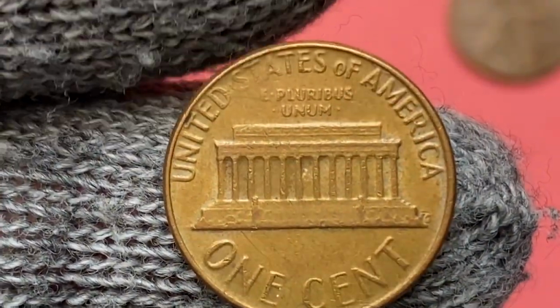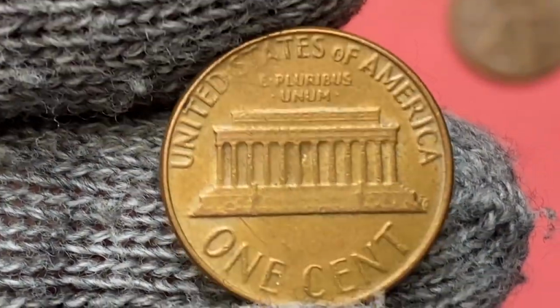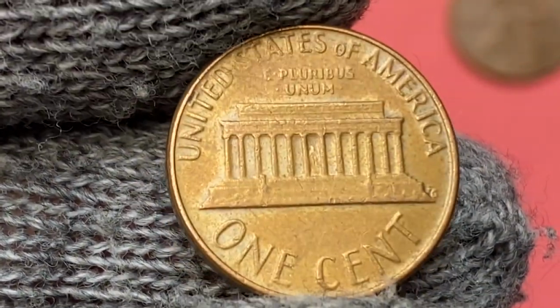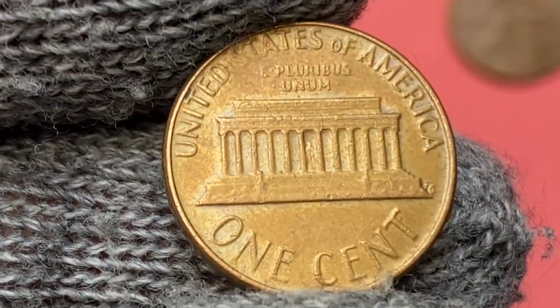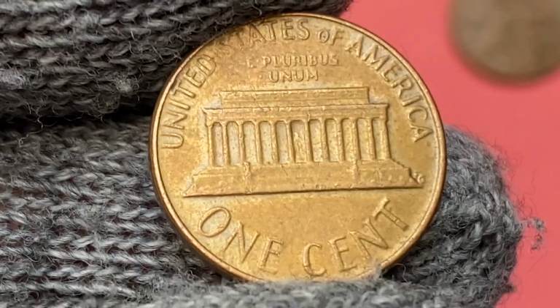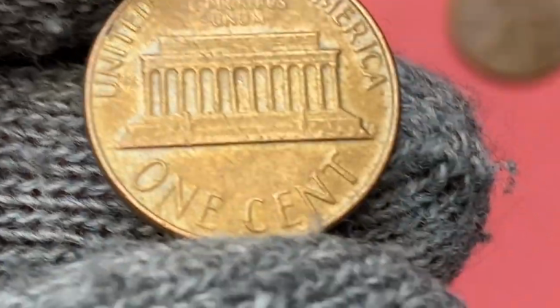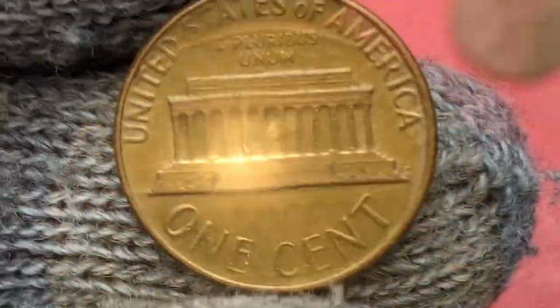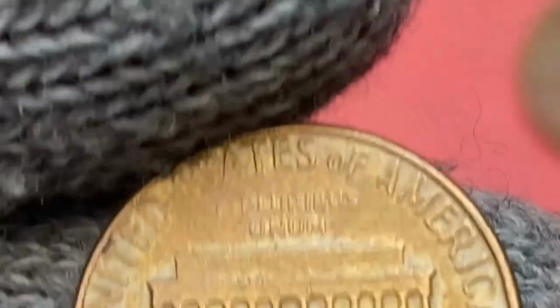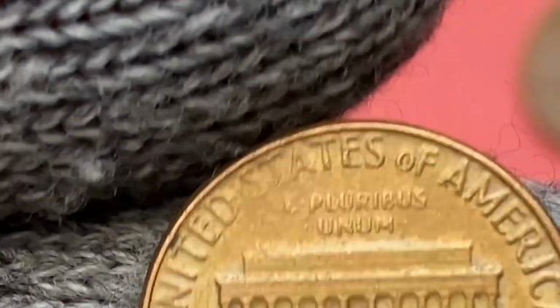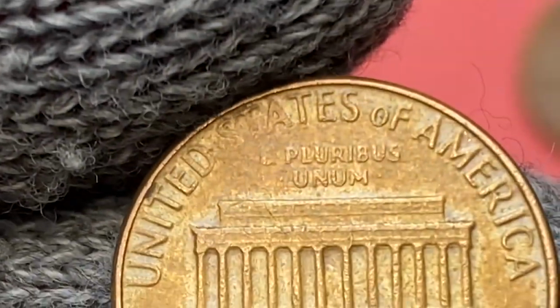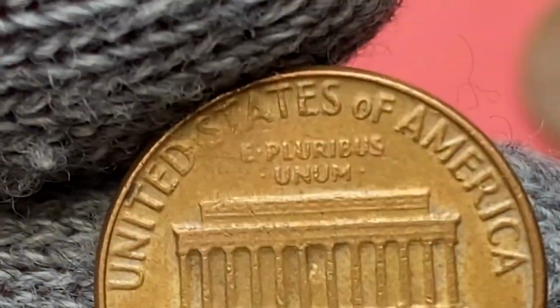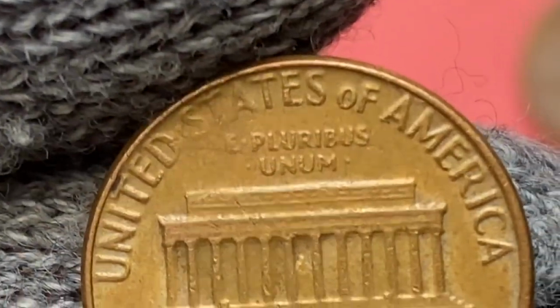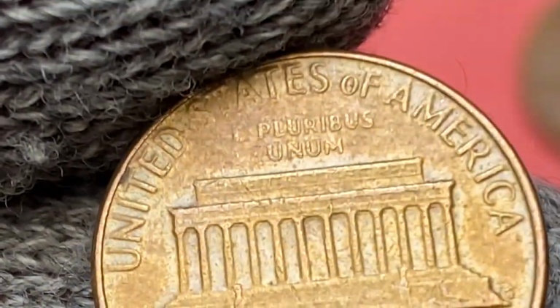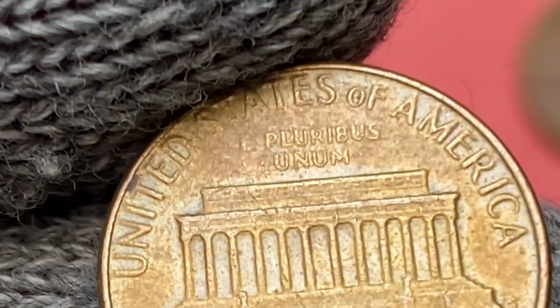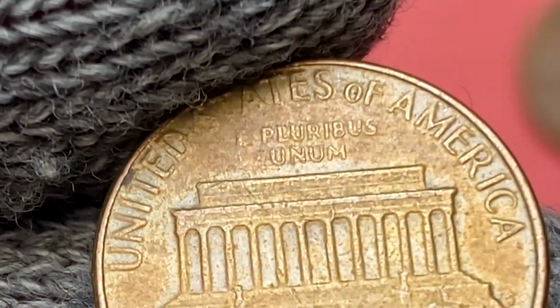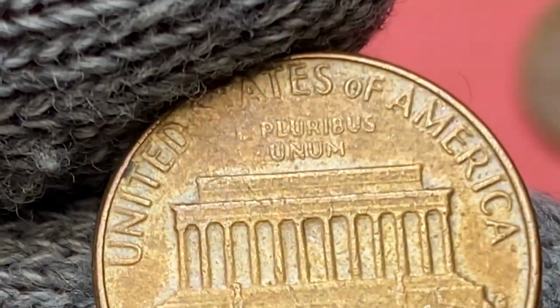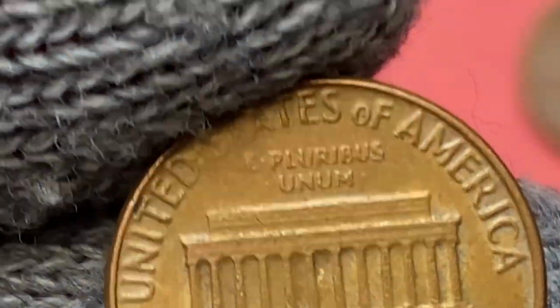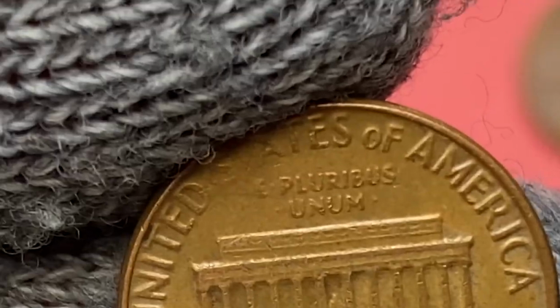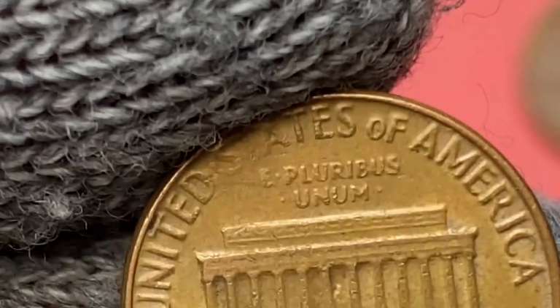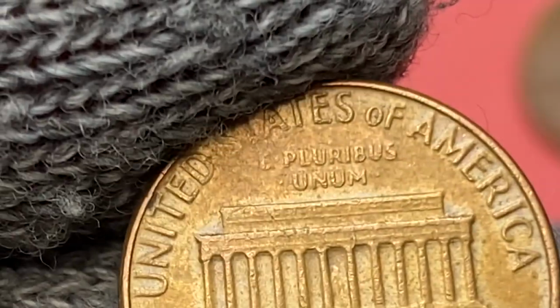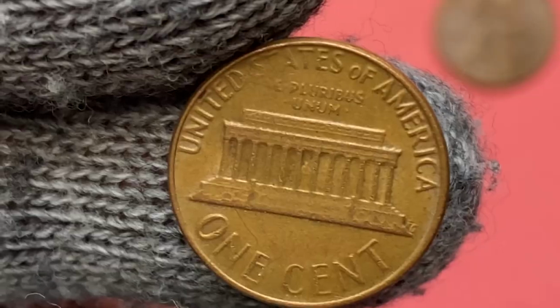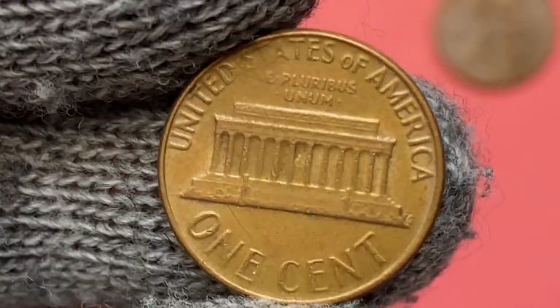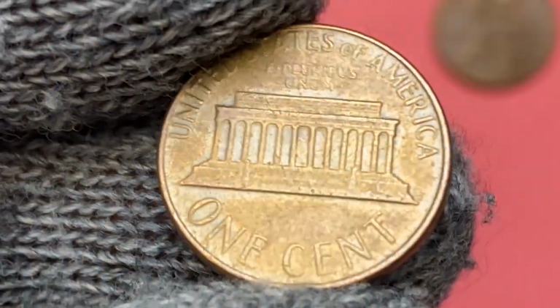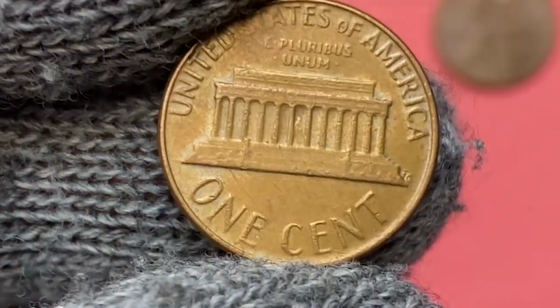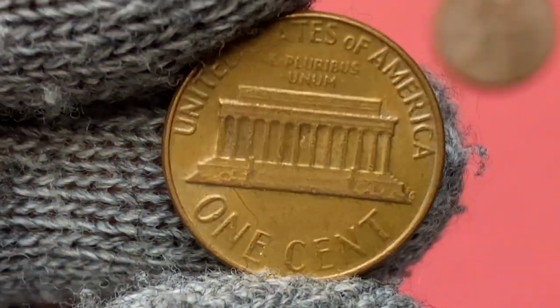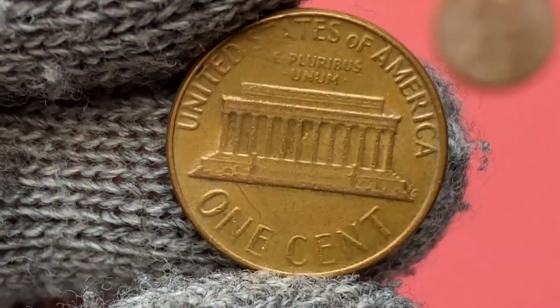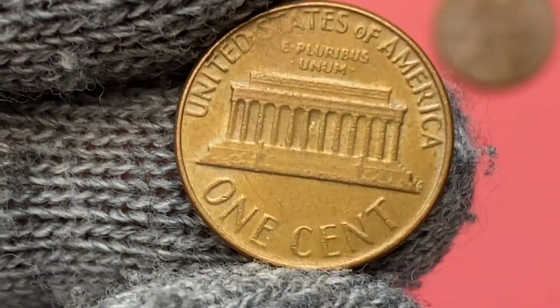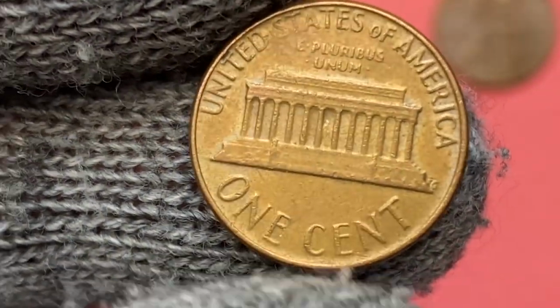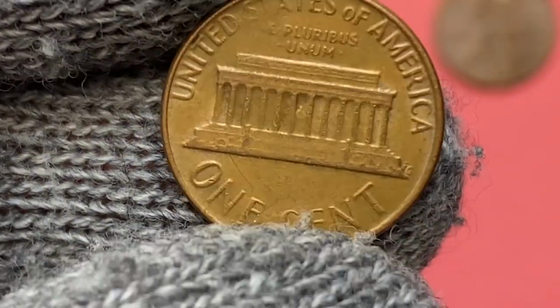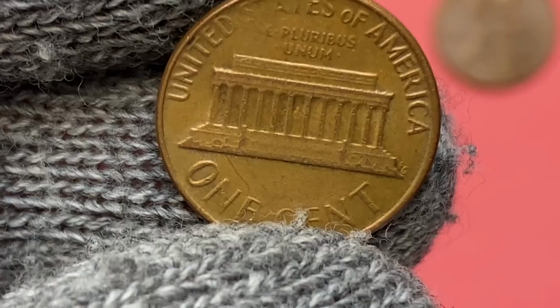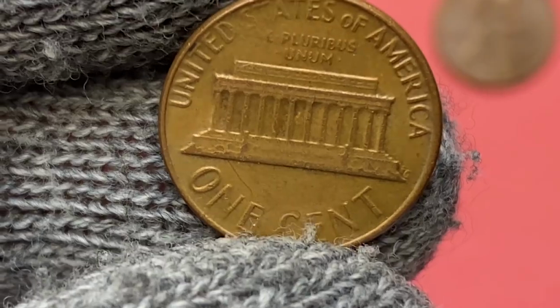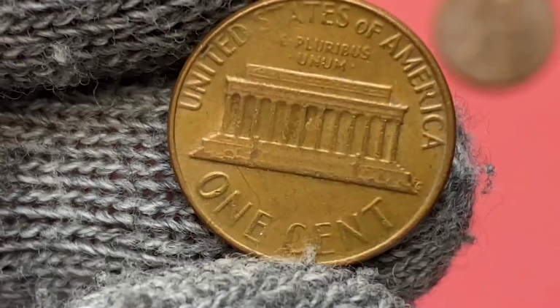The reverse design is not that sharp. Medium wear is evident on the 'ST' of 'United States' above. Also, strong softness can be seen on the pillars of the Memorial.